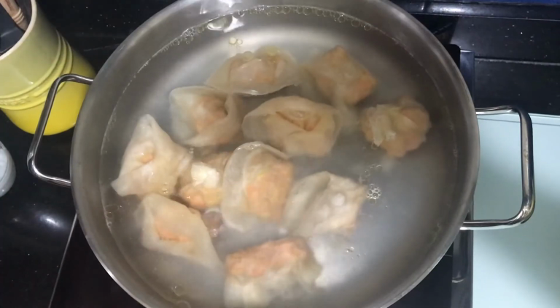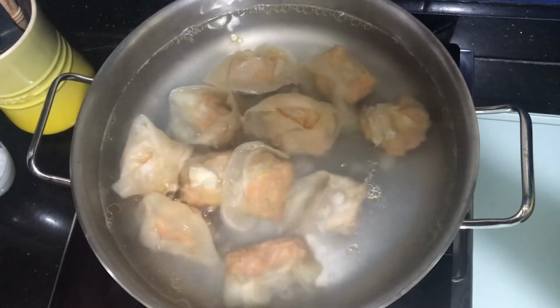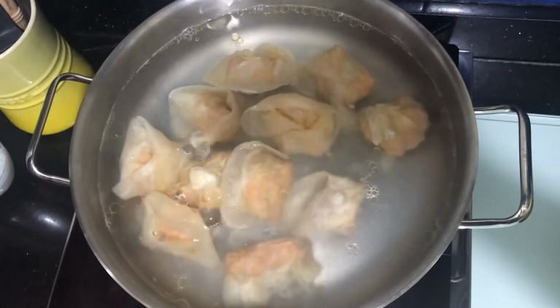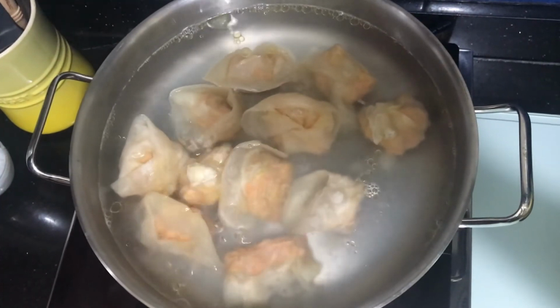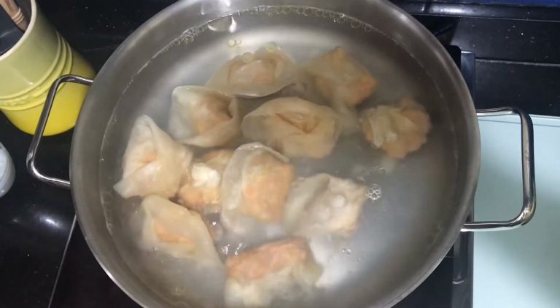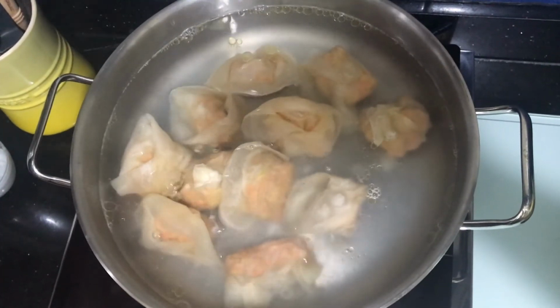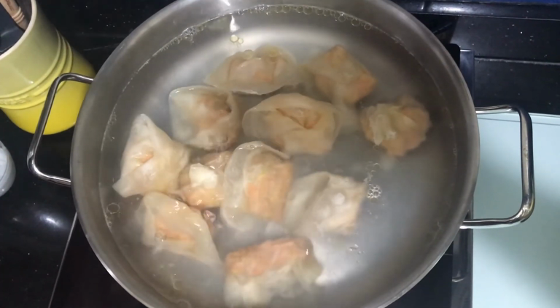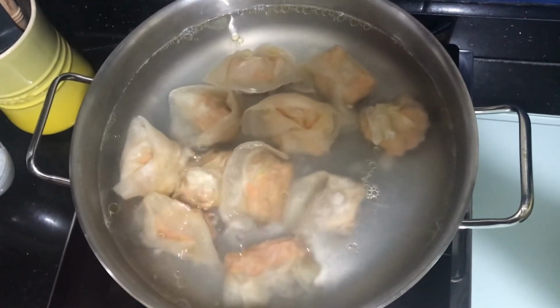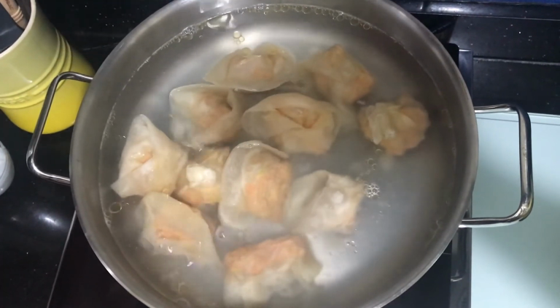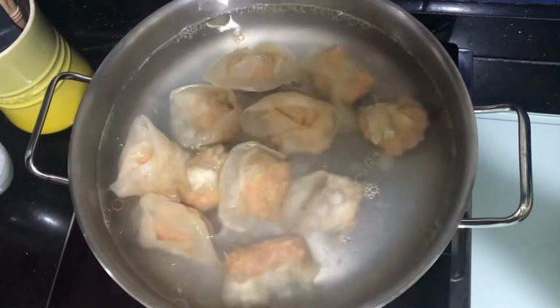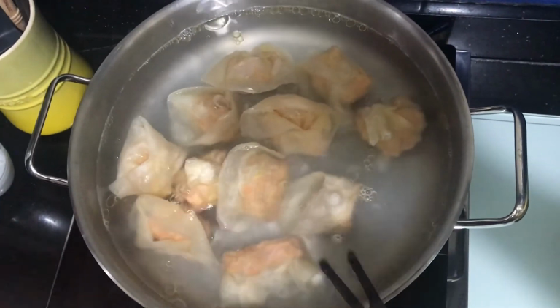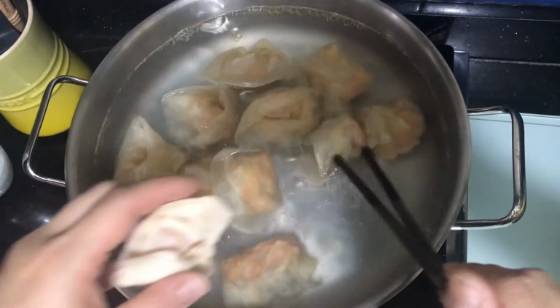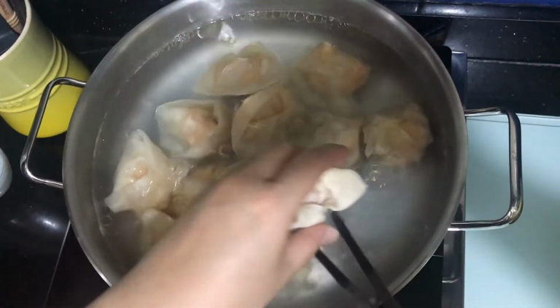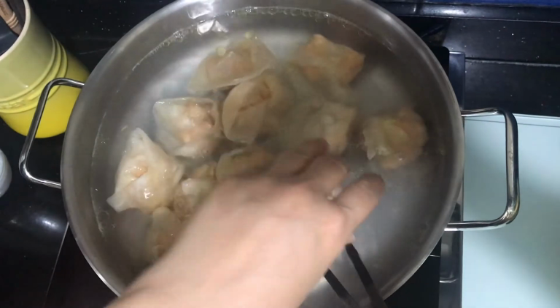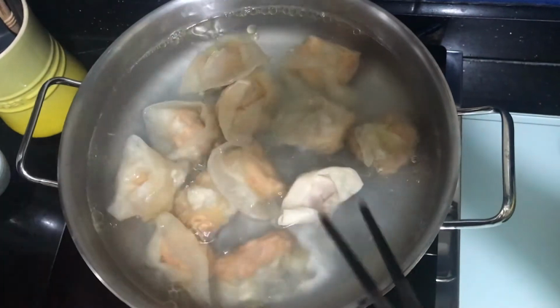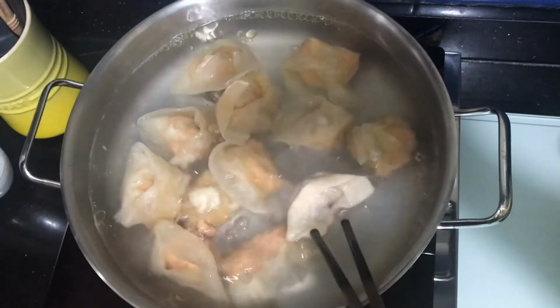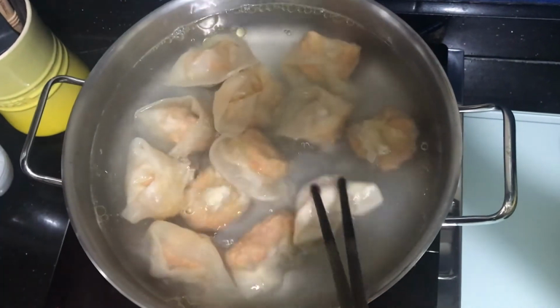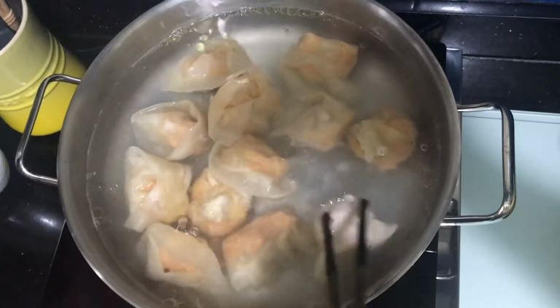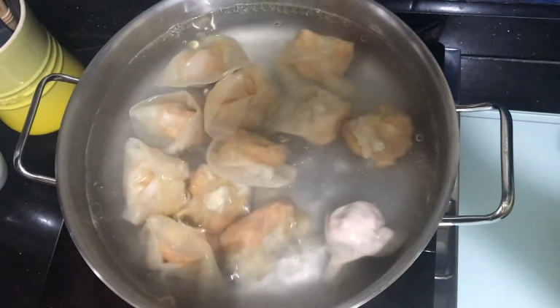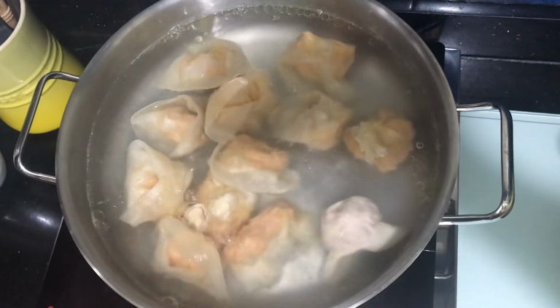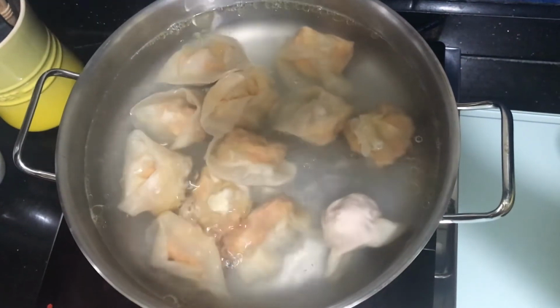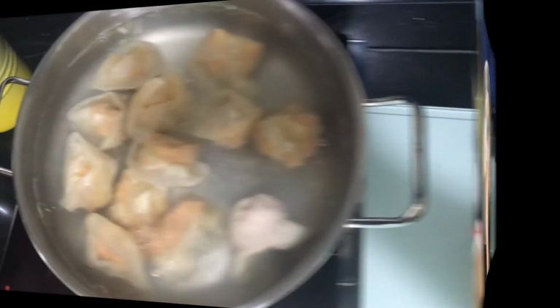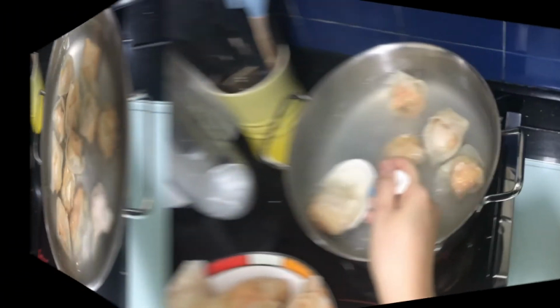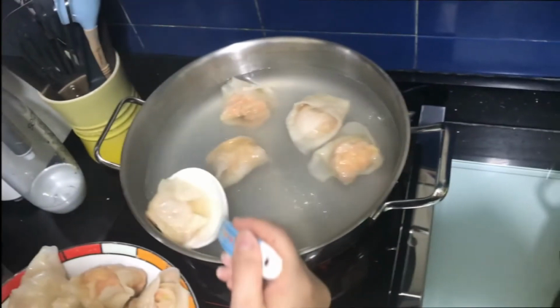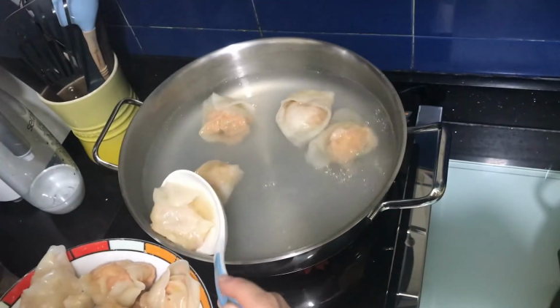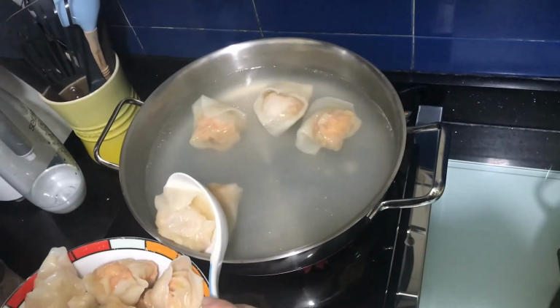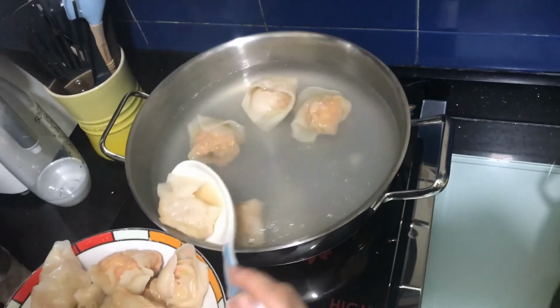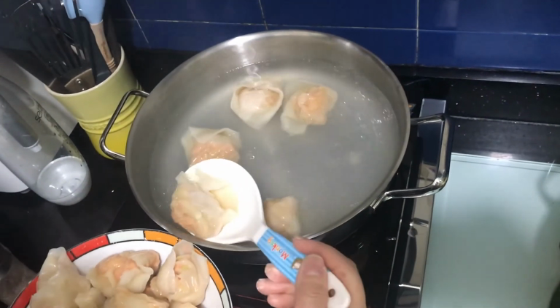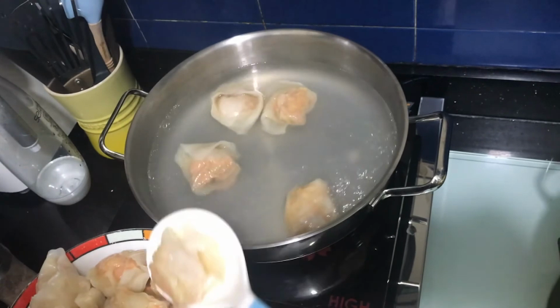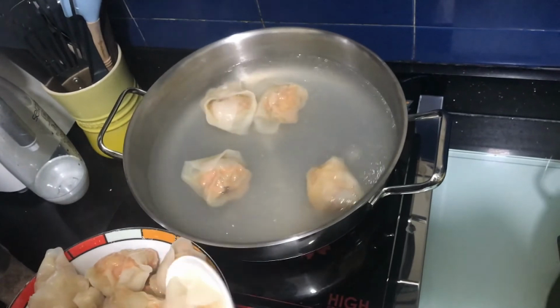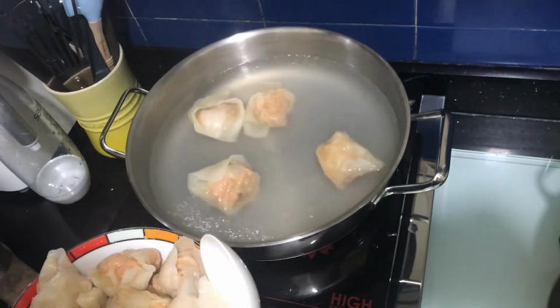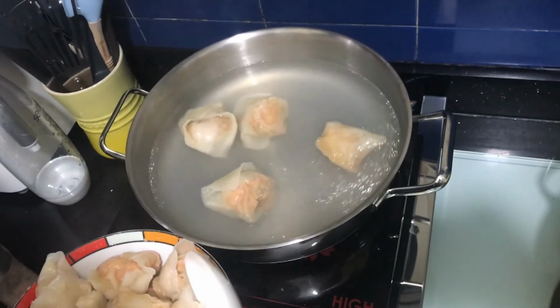To cook the dumplings, put them in boiling water for three to four minutes. You'll know when they're cooked when they float to the surface.